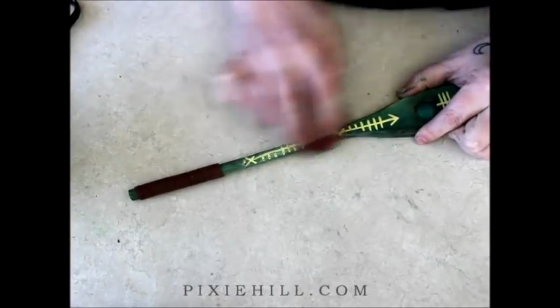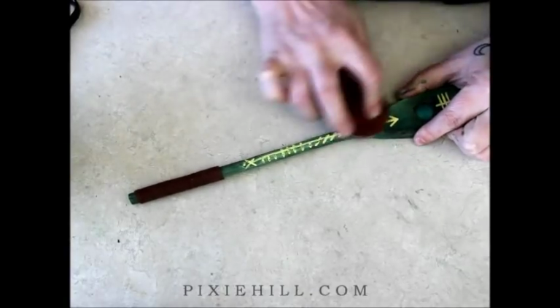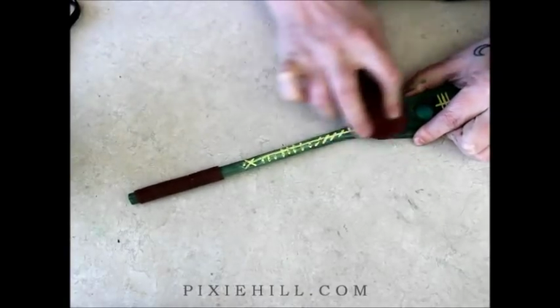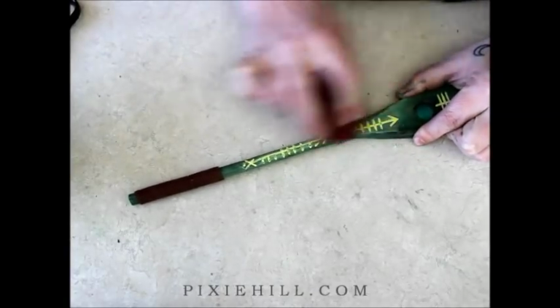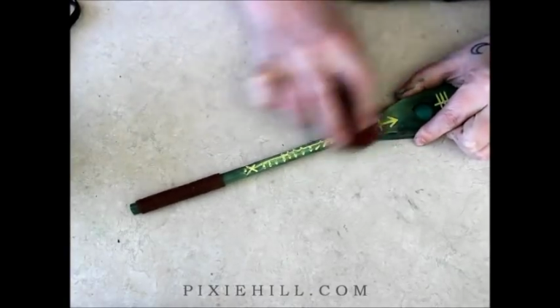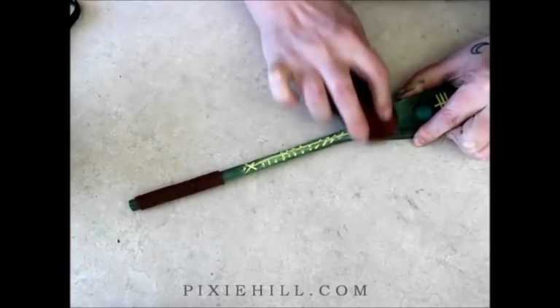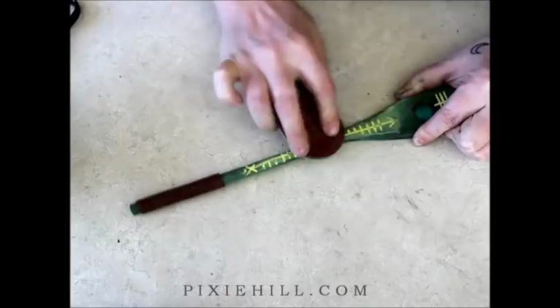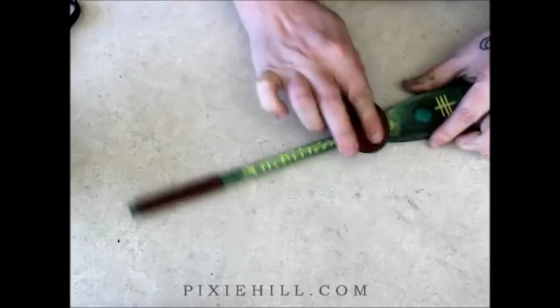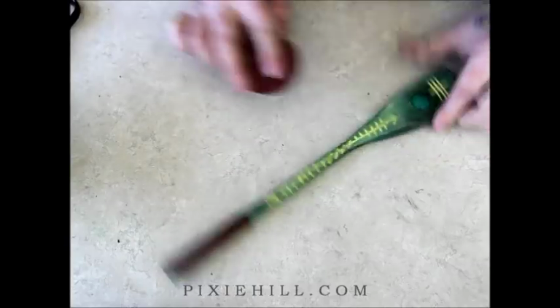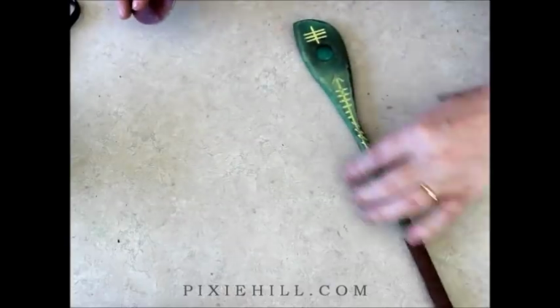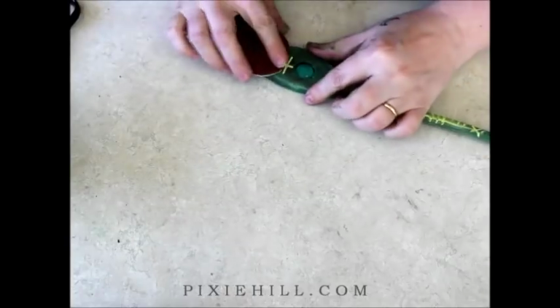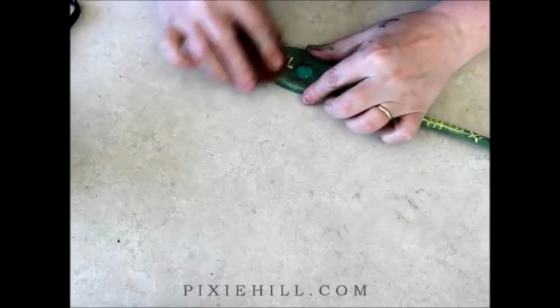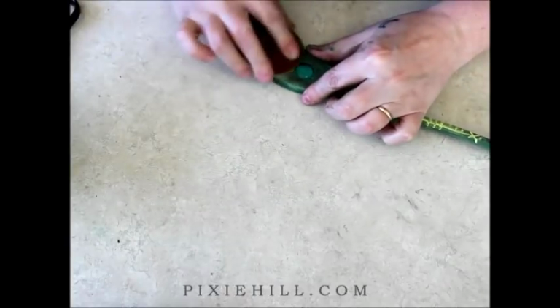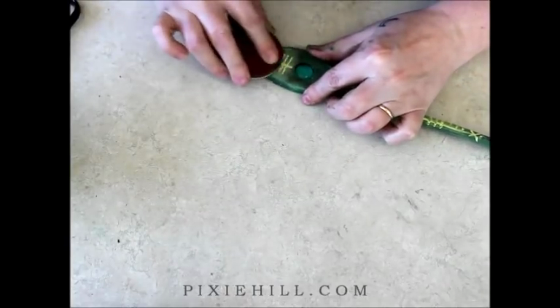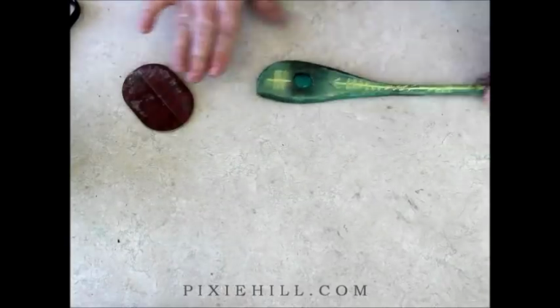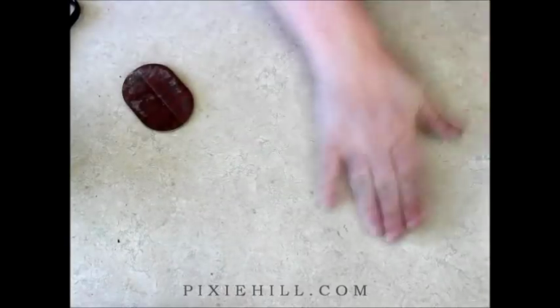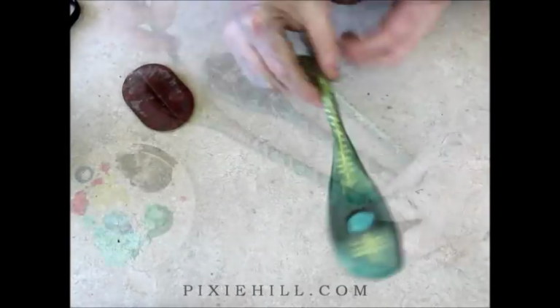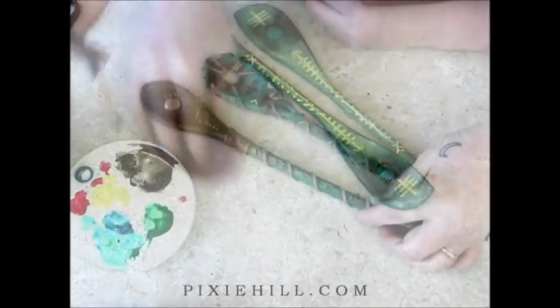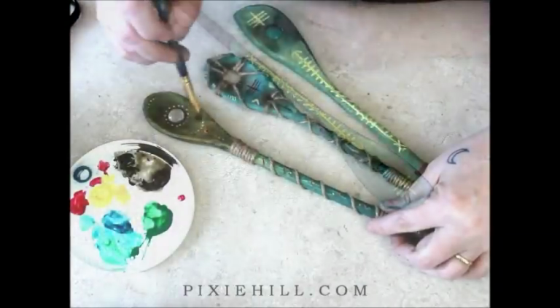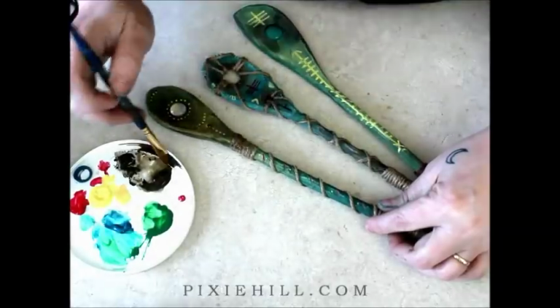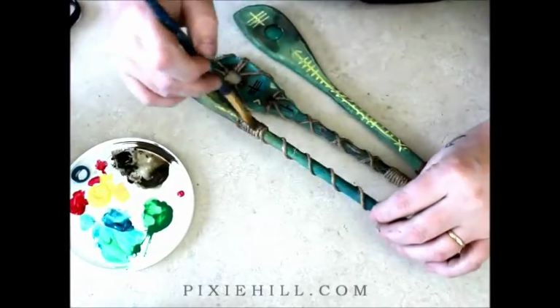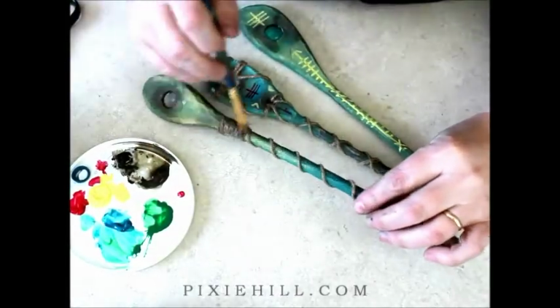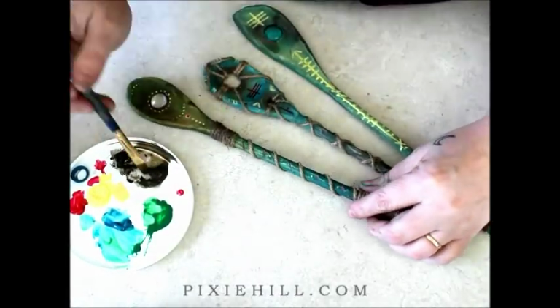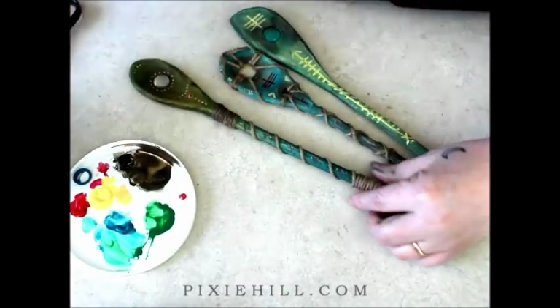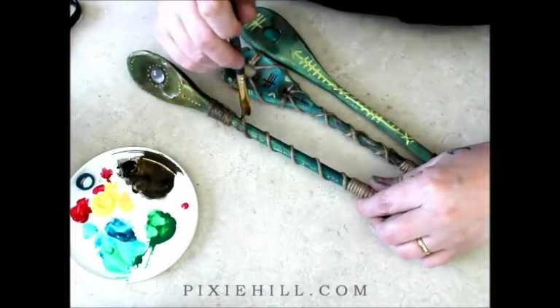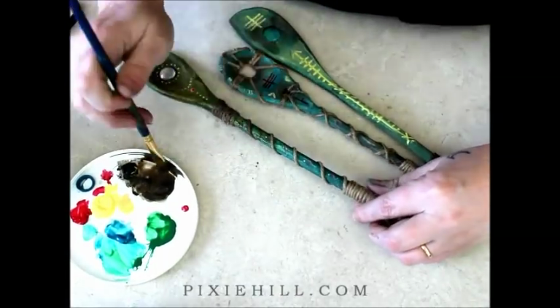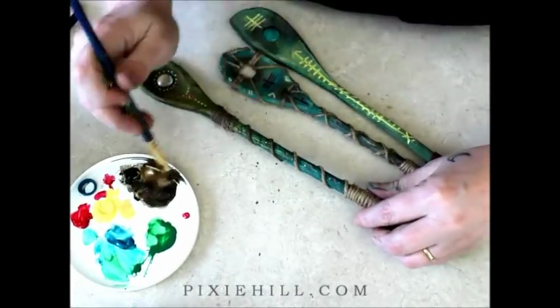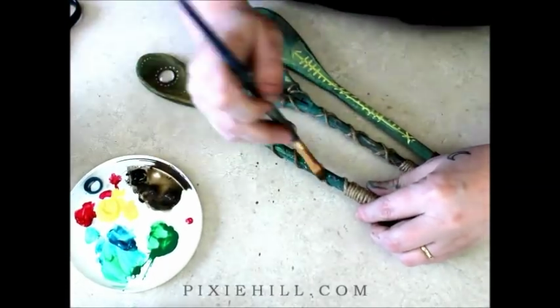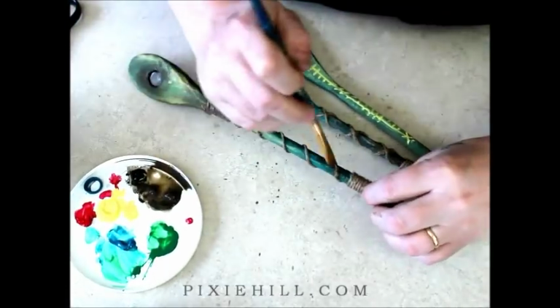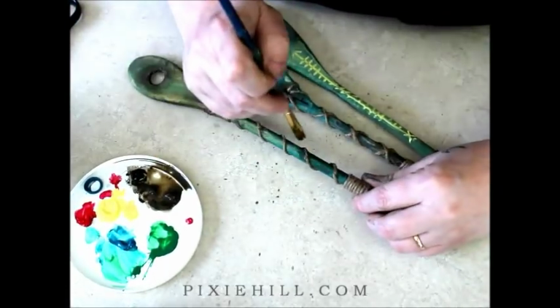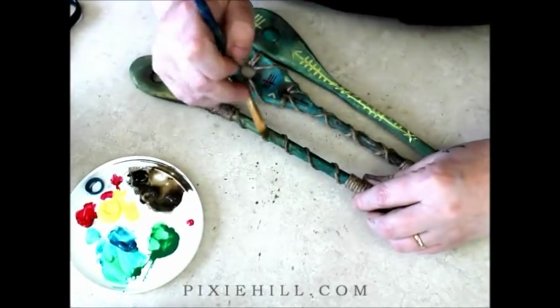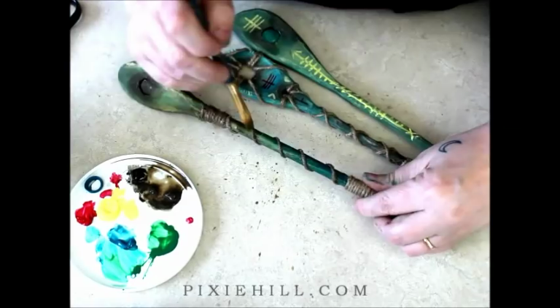To help give the impression of age, I sand the pieces carefully, softening the symbols and designs I painted on them. Then a final wash of burnt umber over the whole thing.